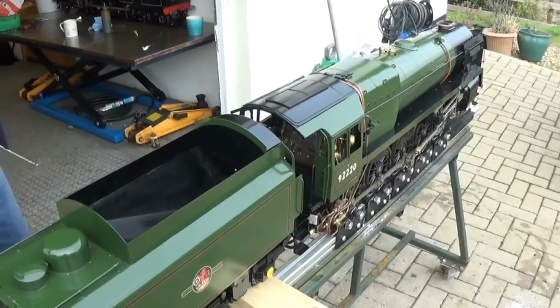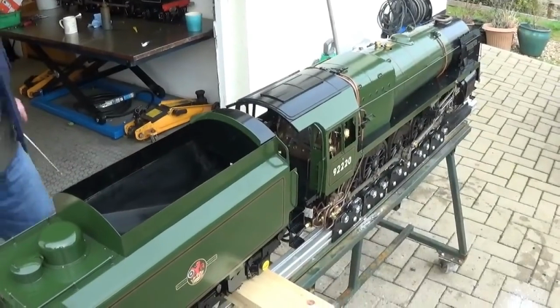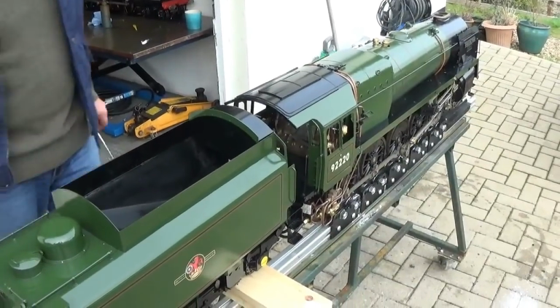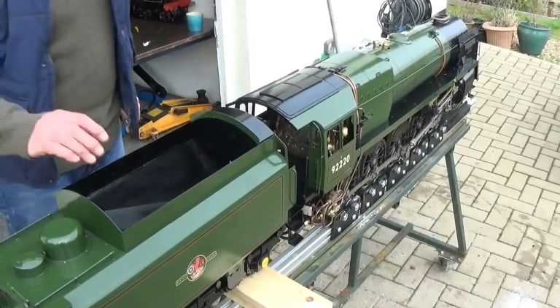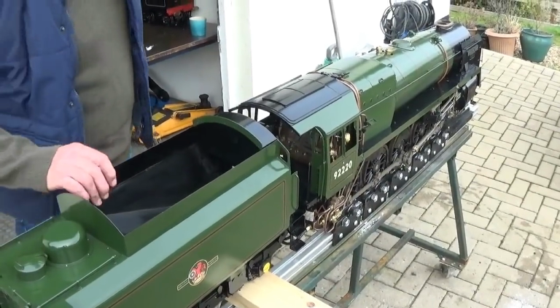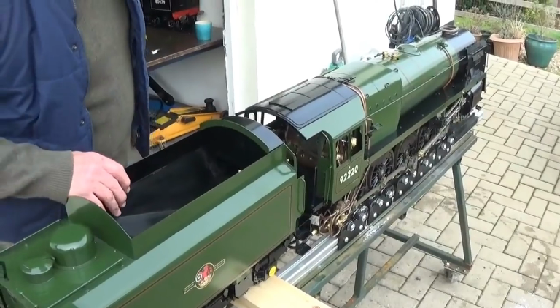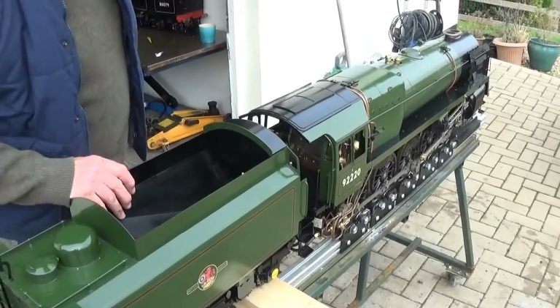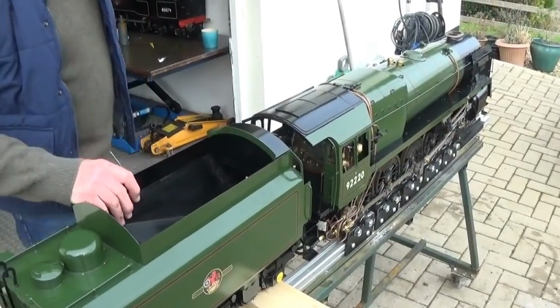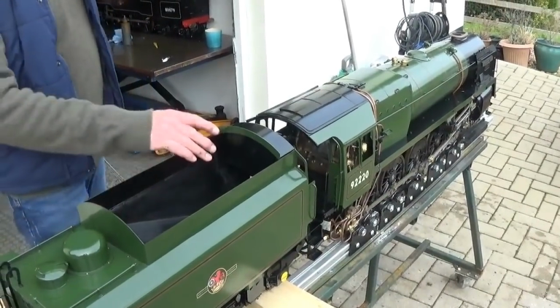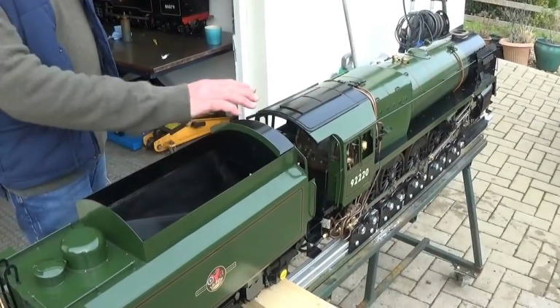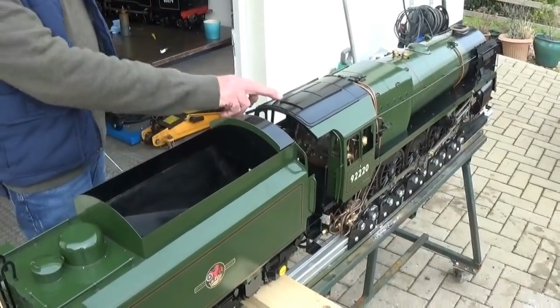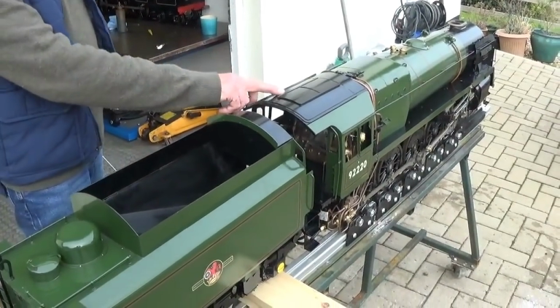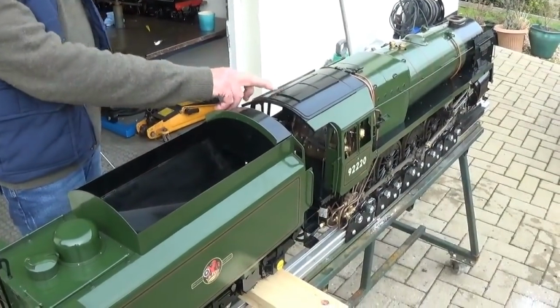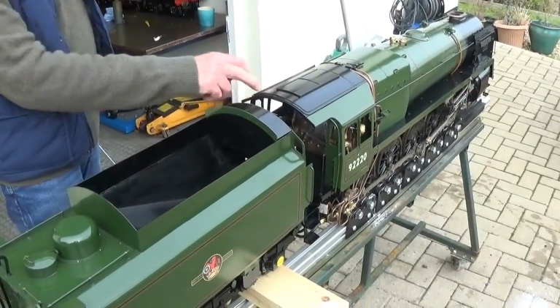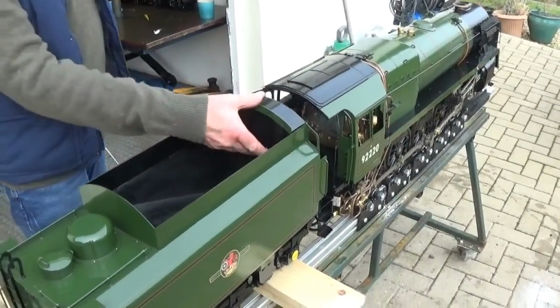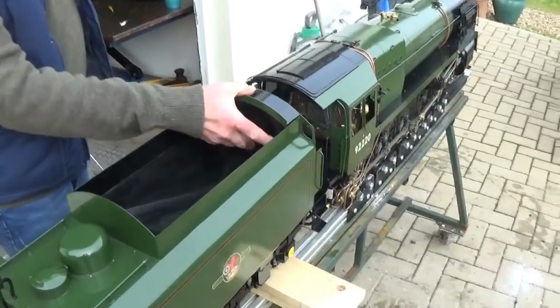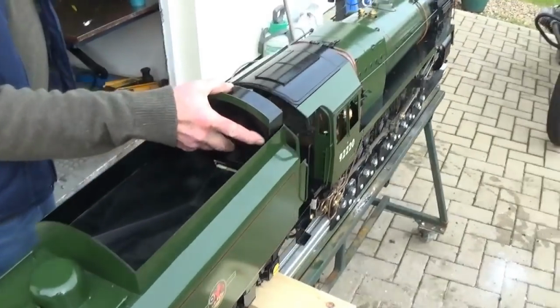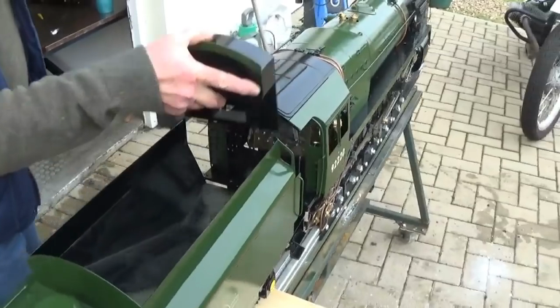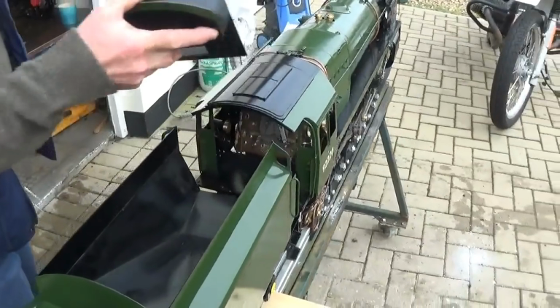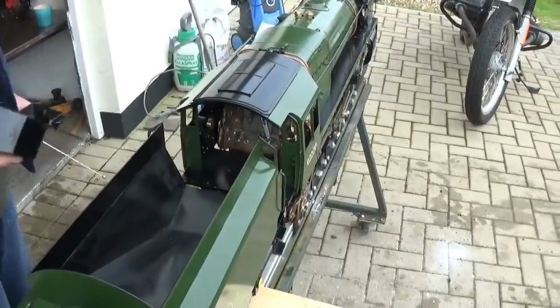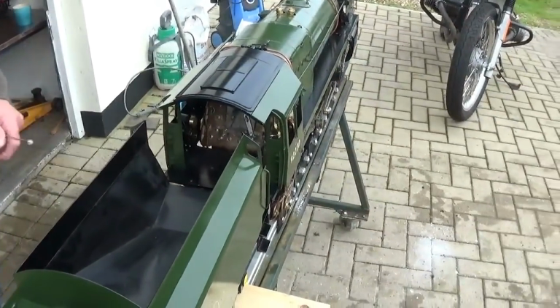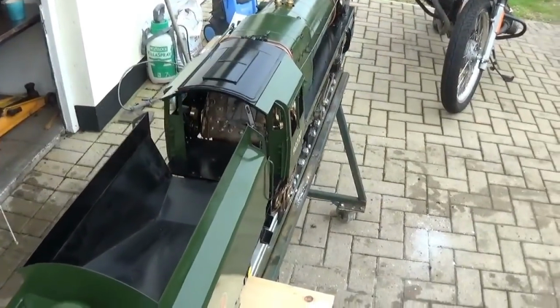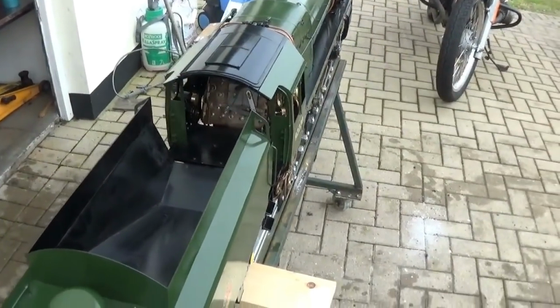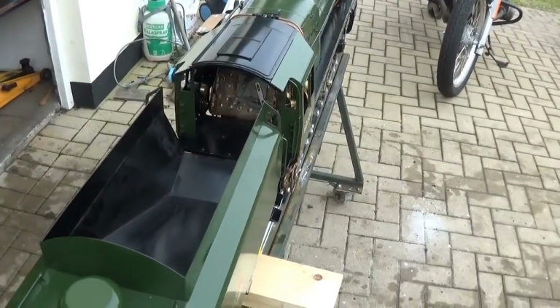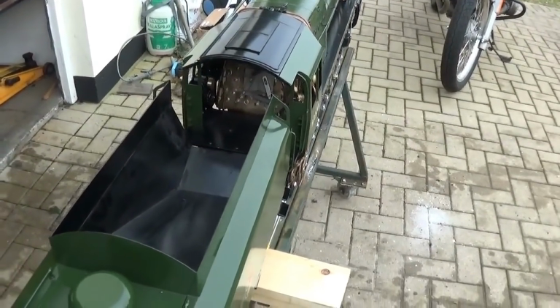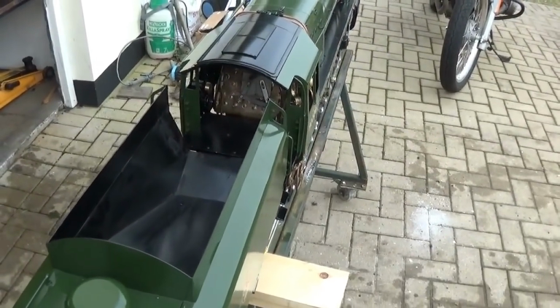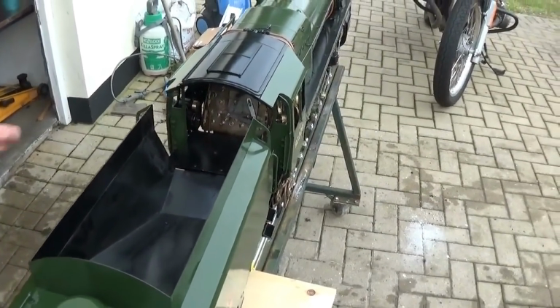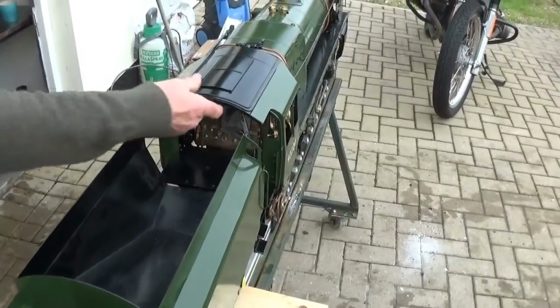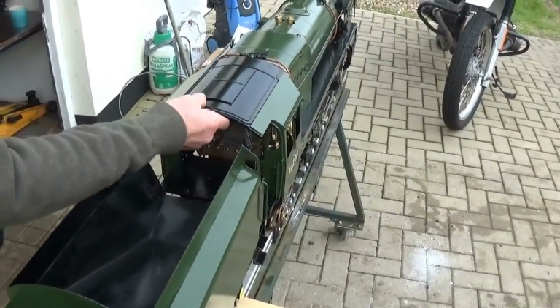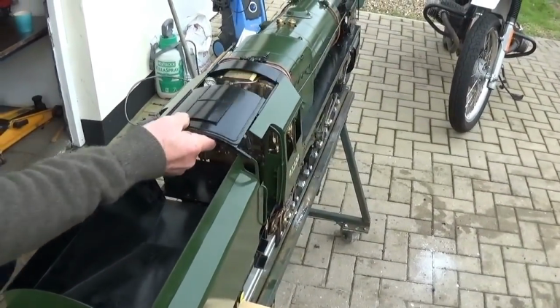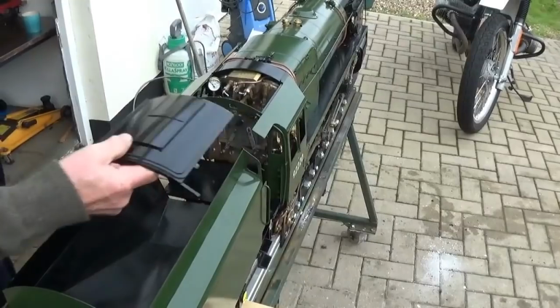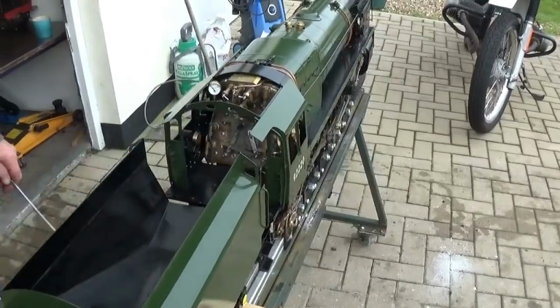Silvercrest 5 inch gauge 9F engine. Before you remove the top of the cab you need to pull out the tender front plate, and the cab roof will slide out backwards.